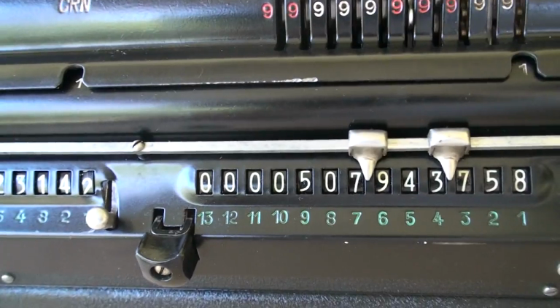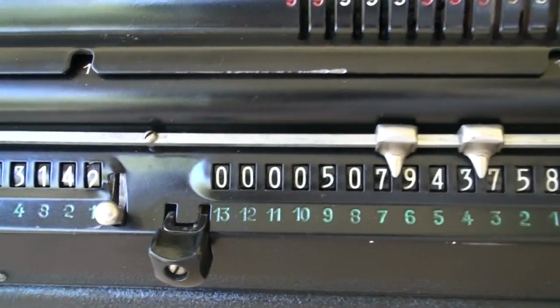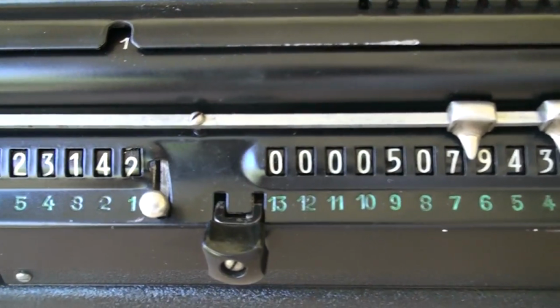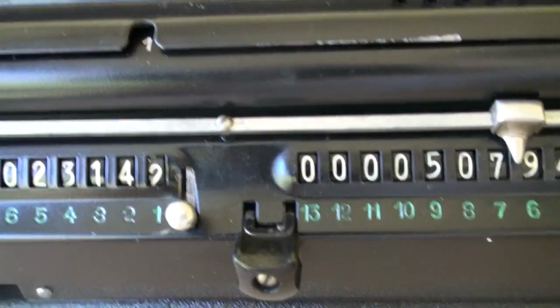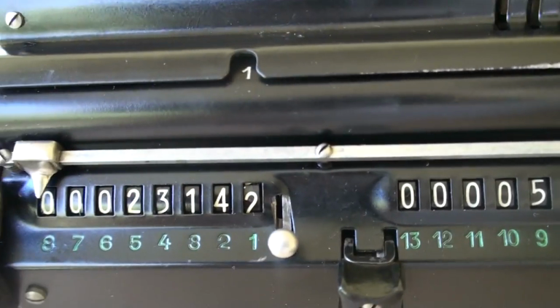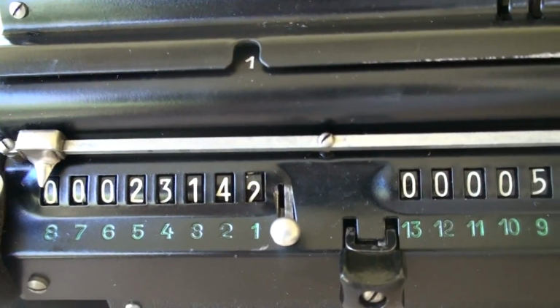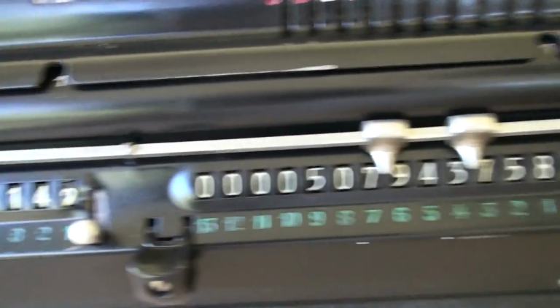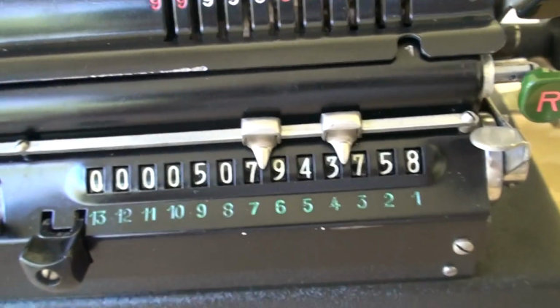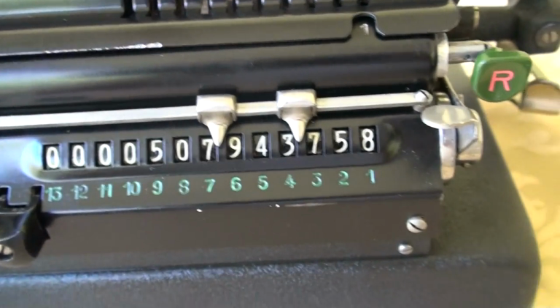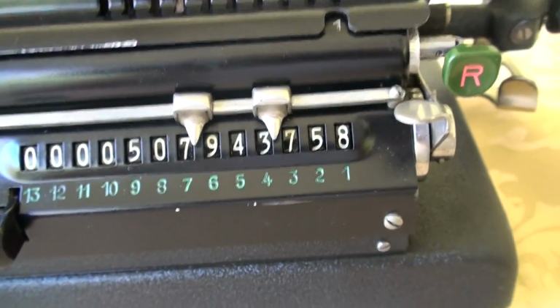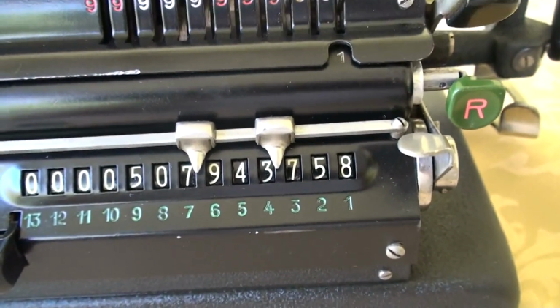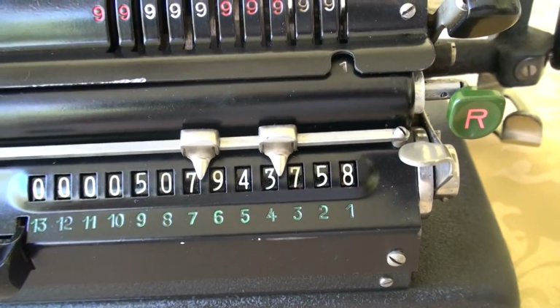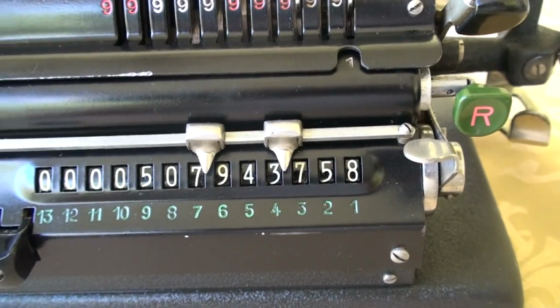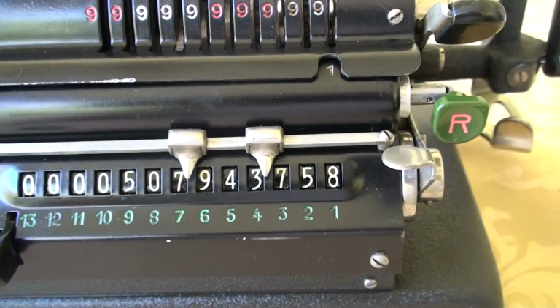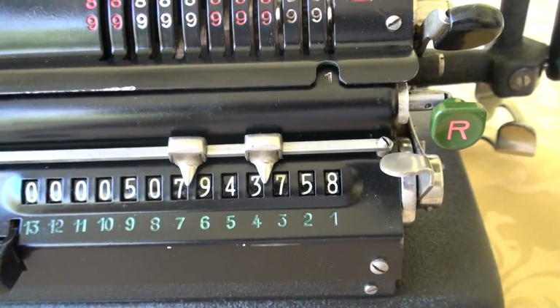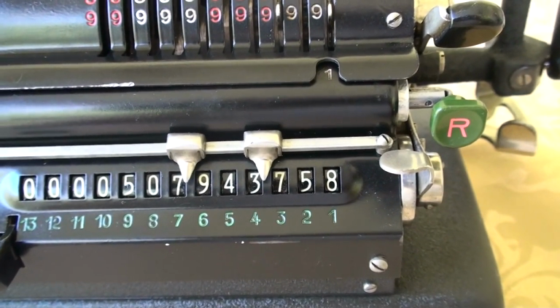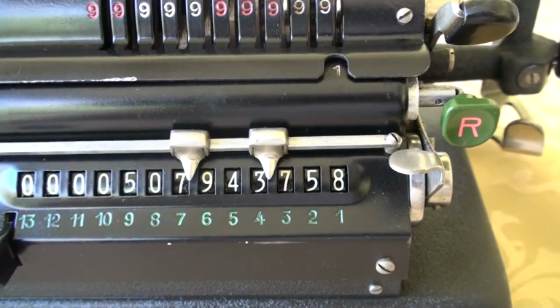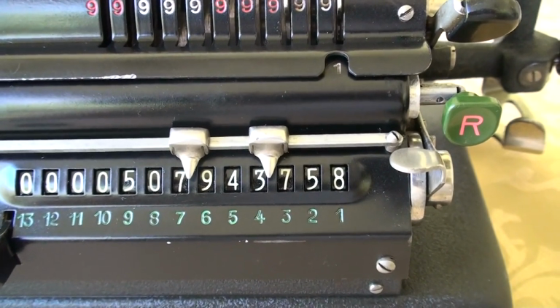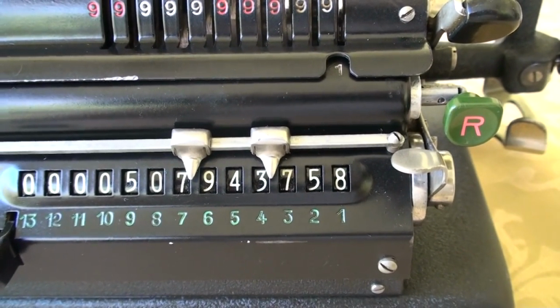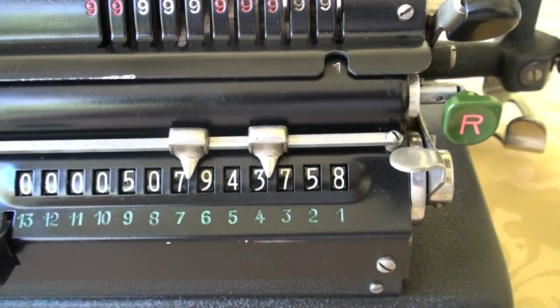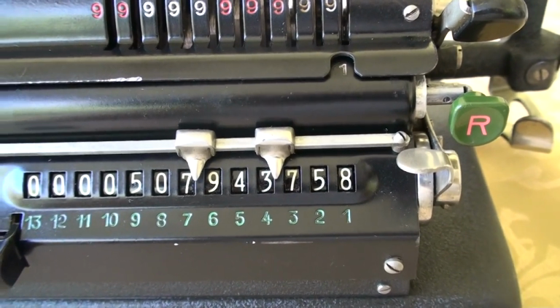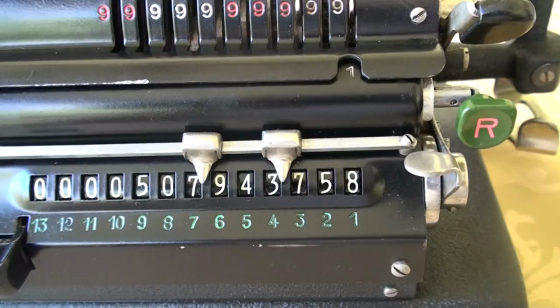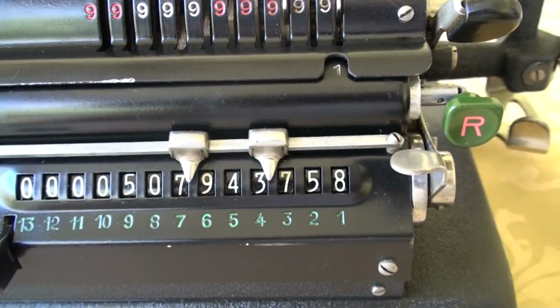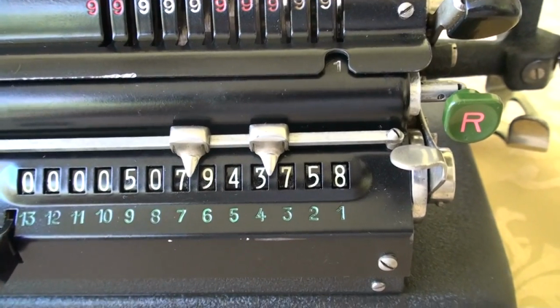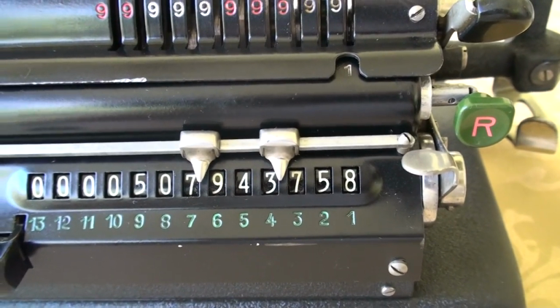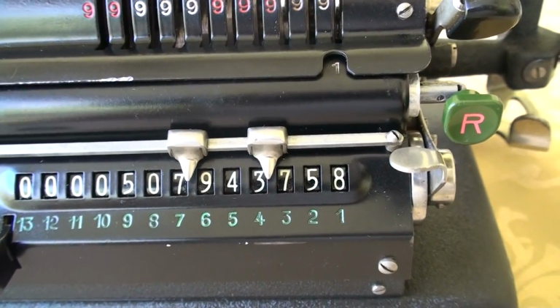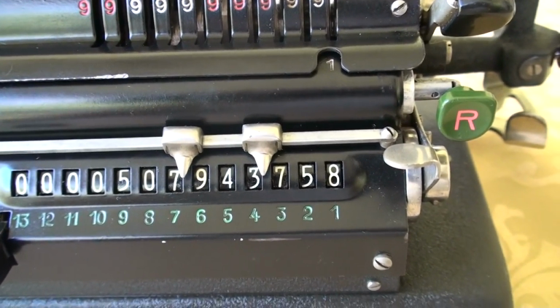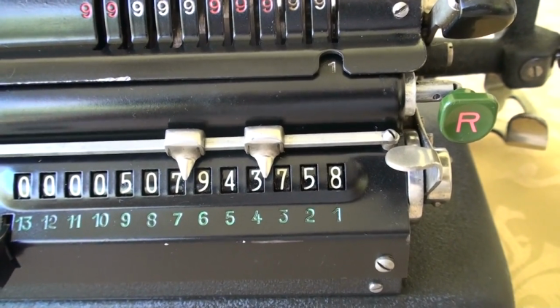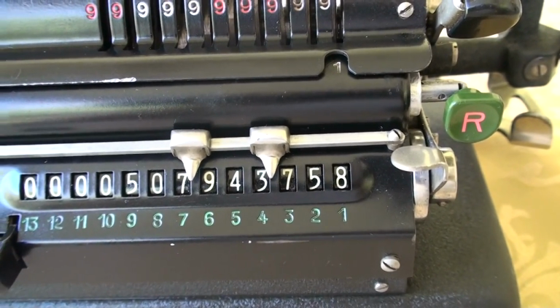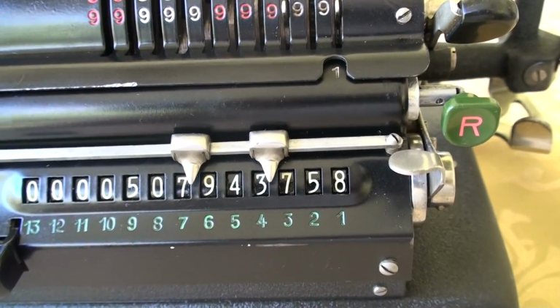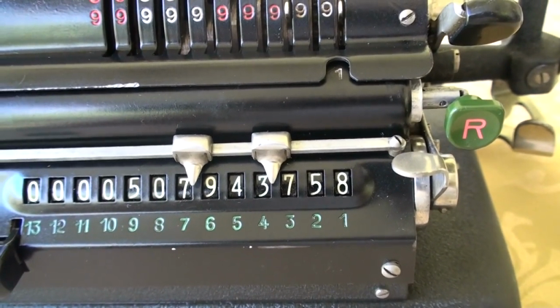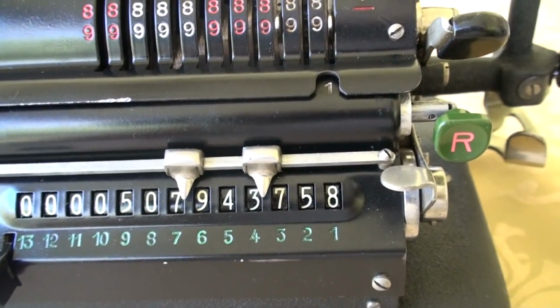There you are. And this is your result: 507,943,758. My apologies — 507,943,758.